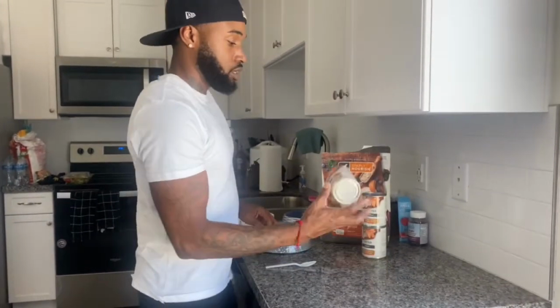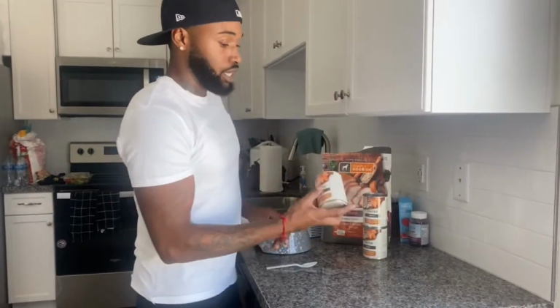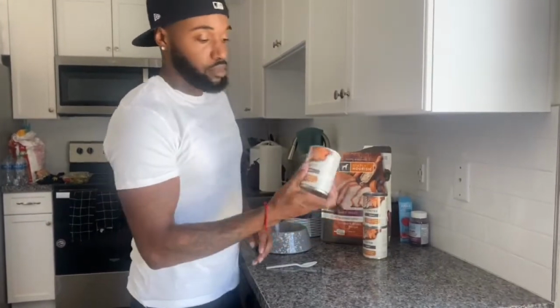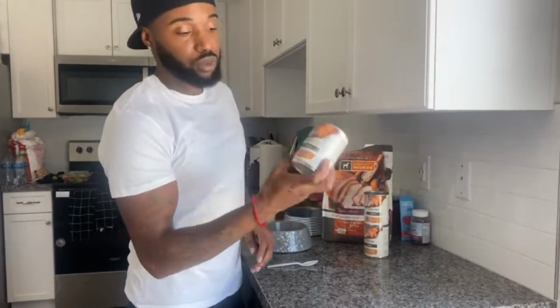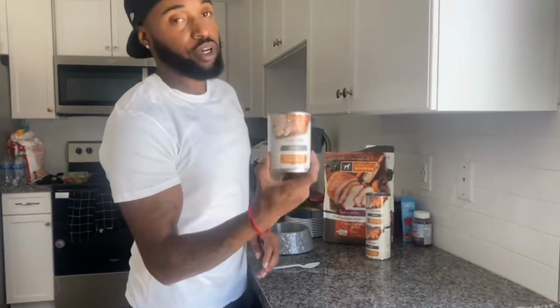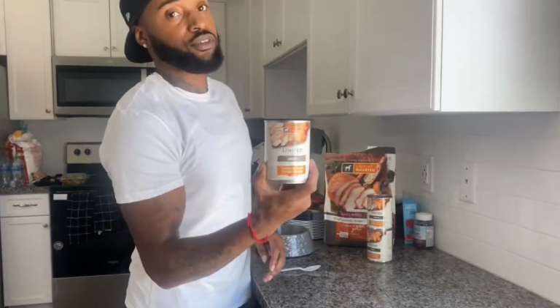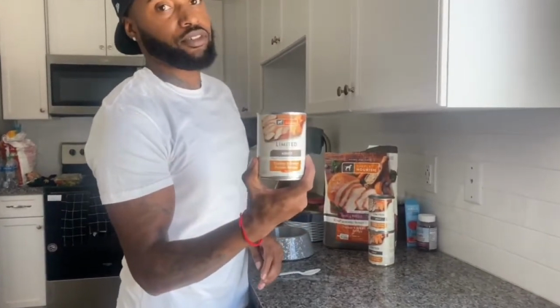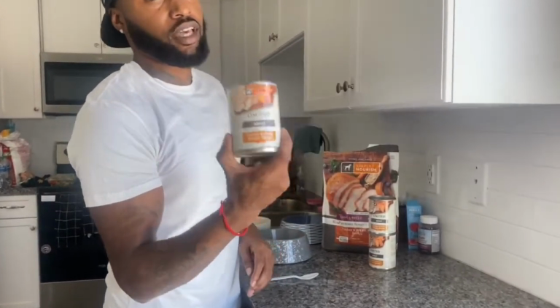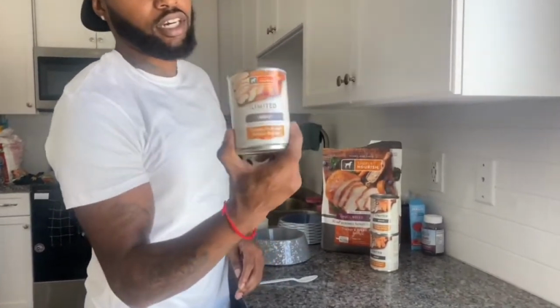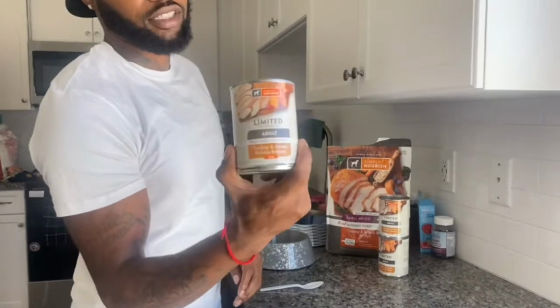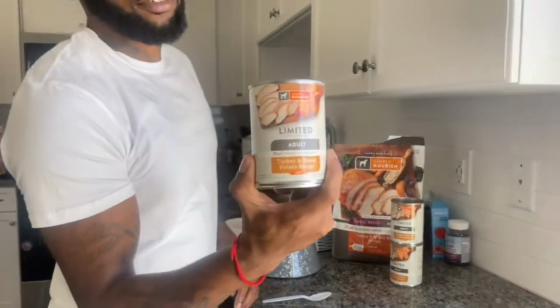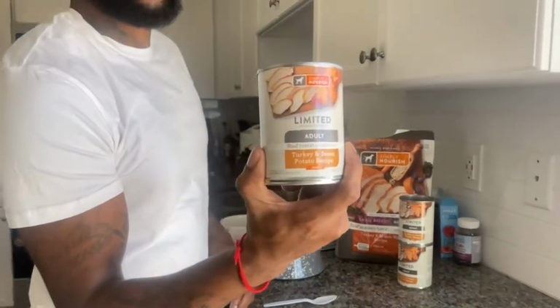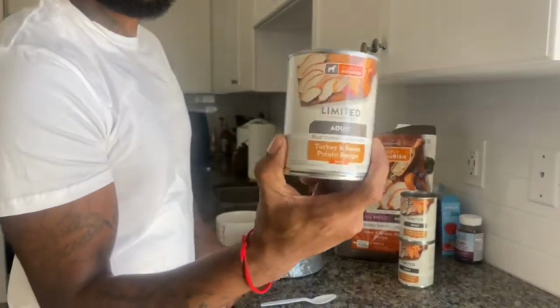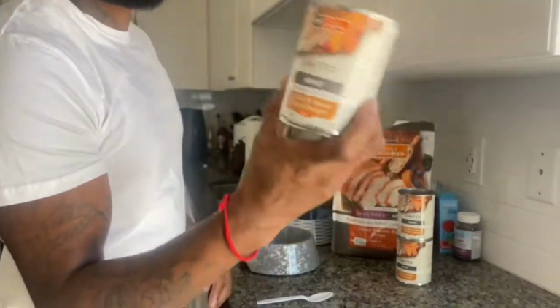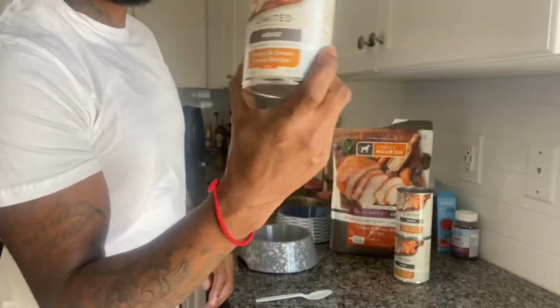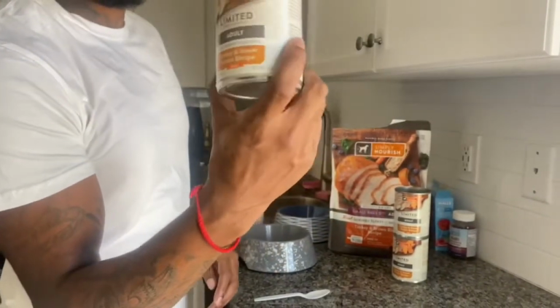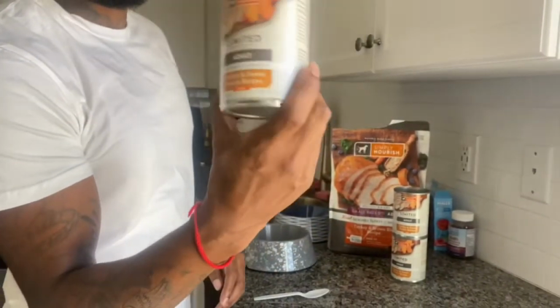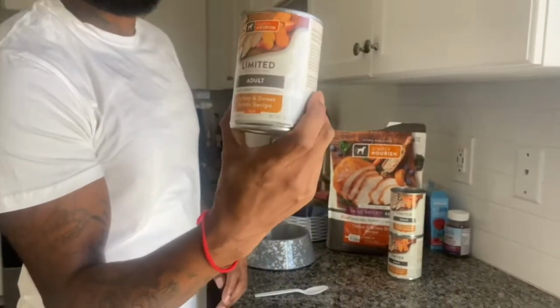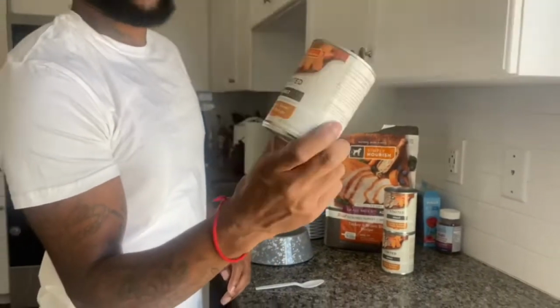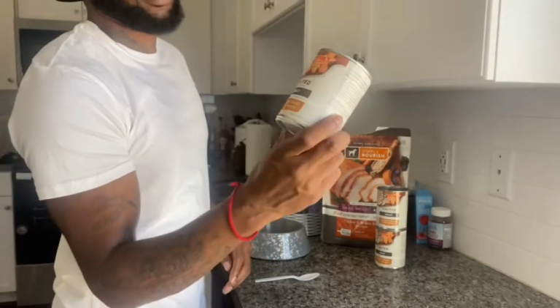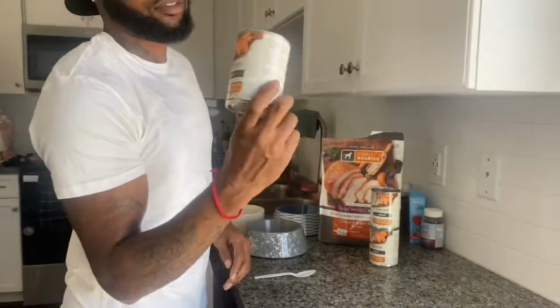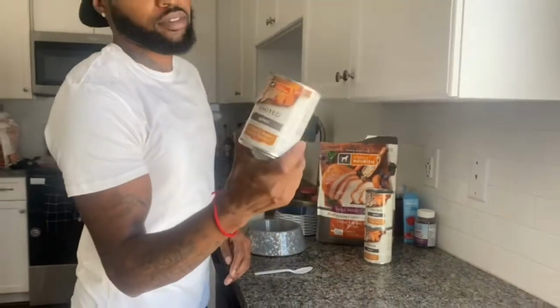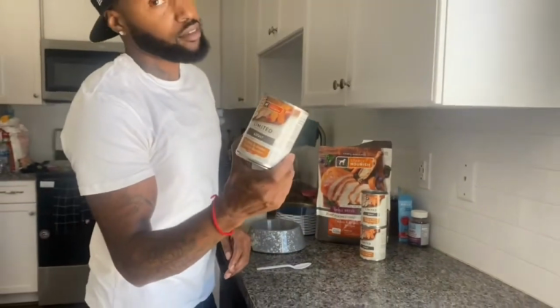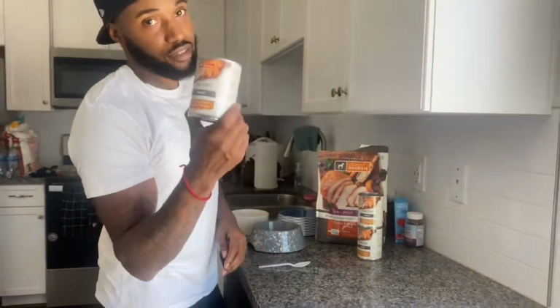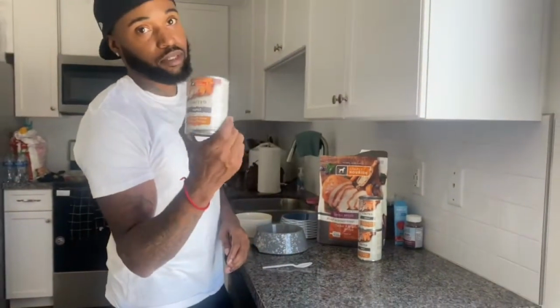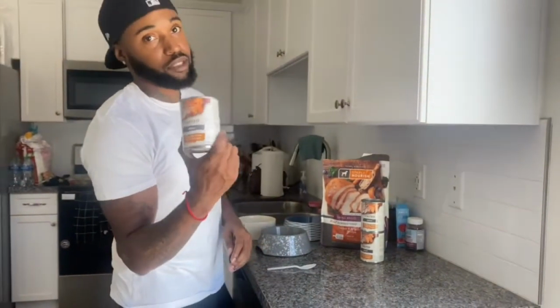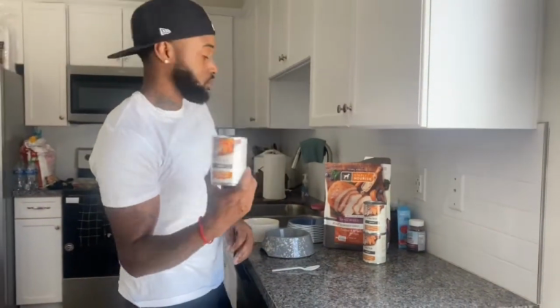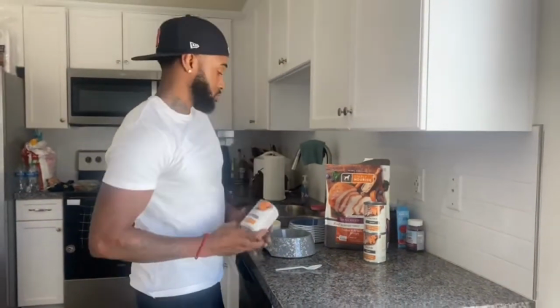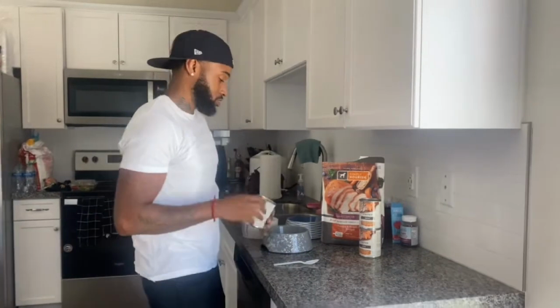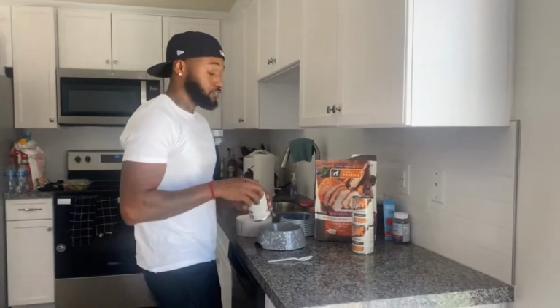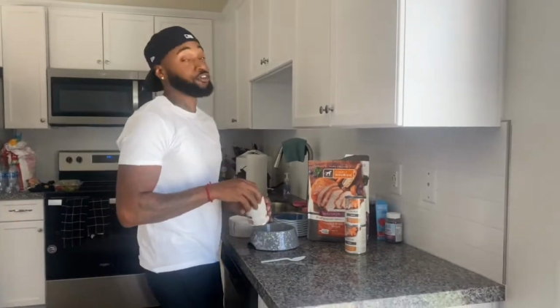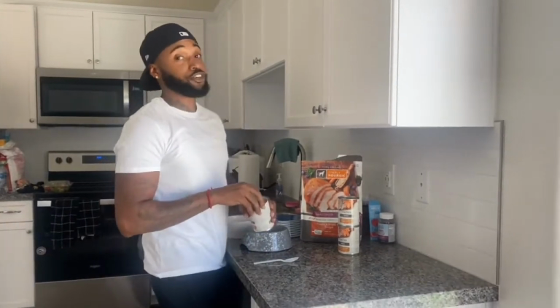And then we mix it with the wet food. They love this stuff. If your dog don't like the wet food, something must be wrong — for real.